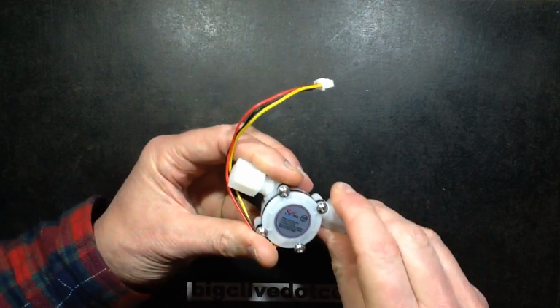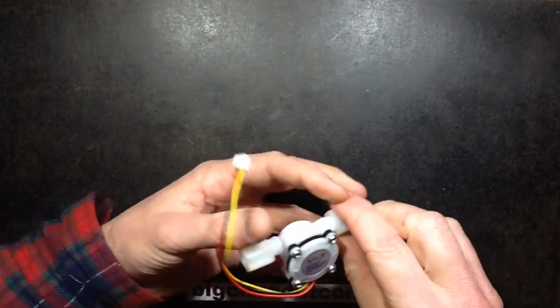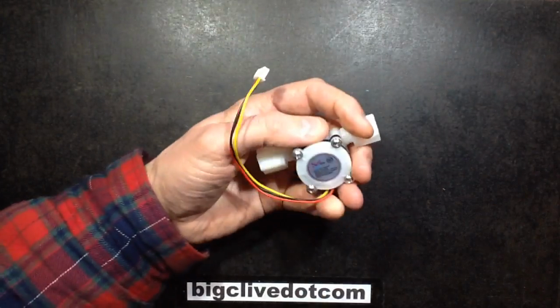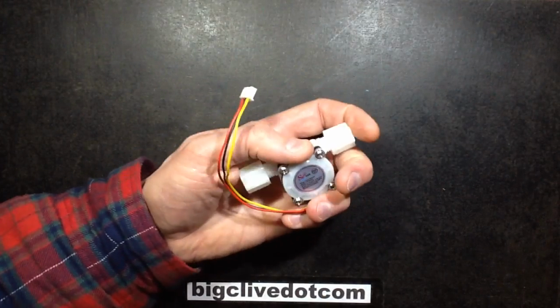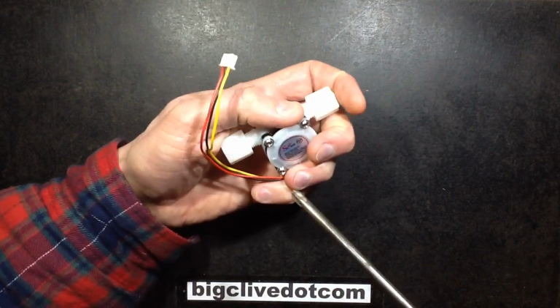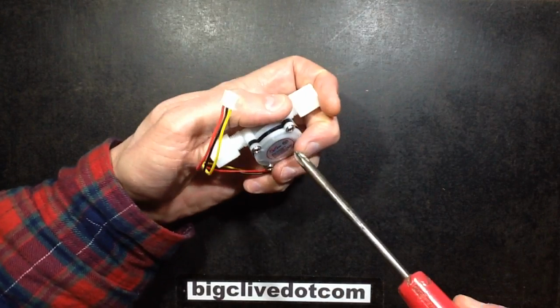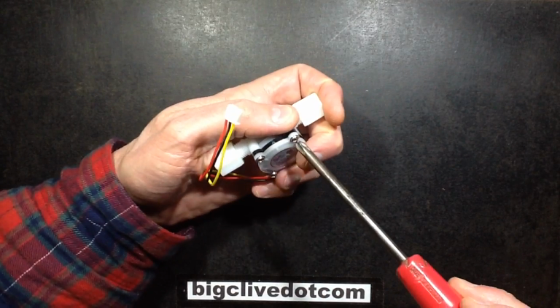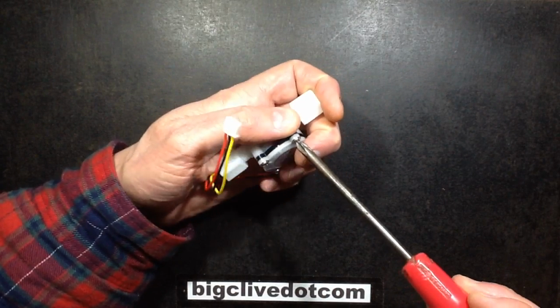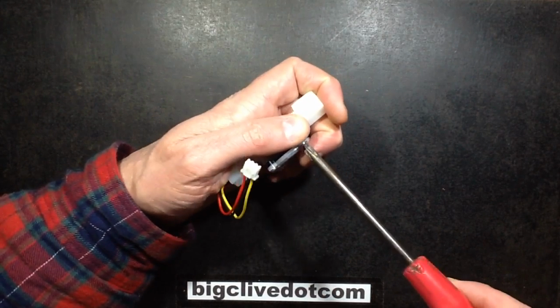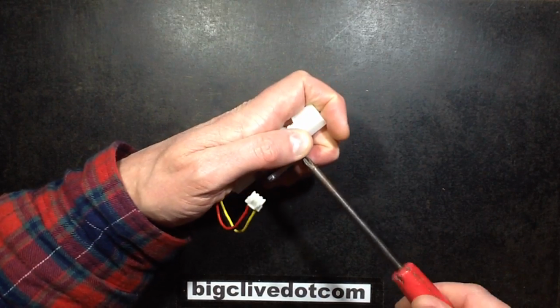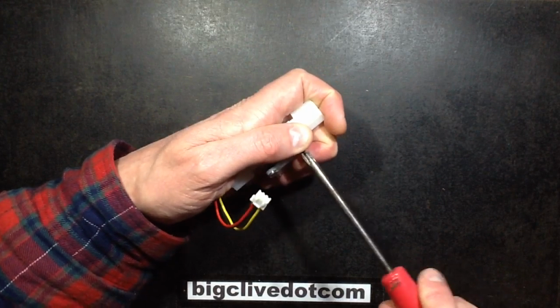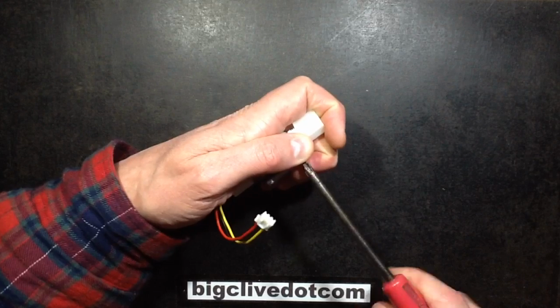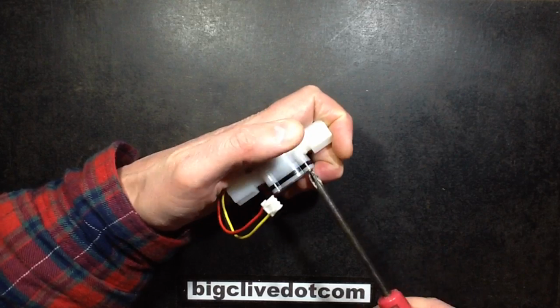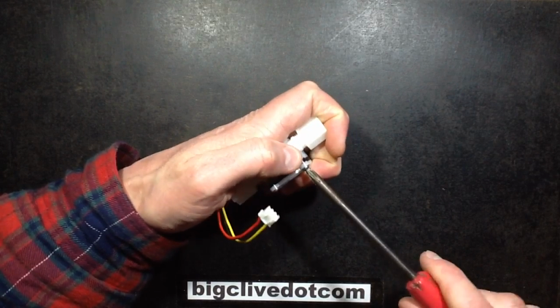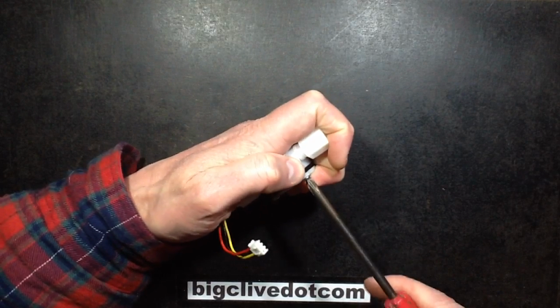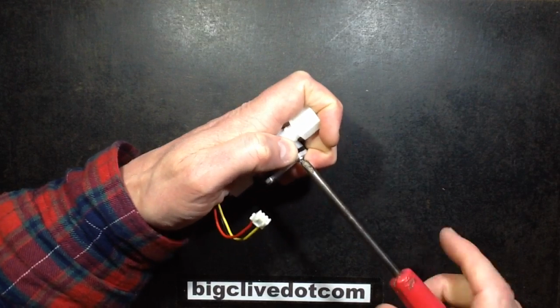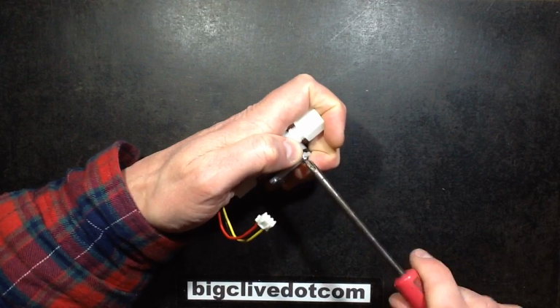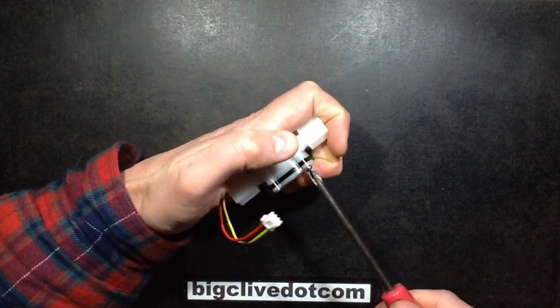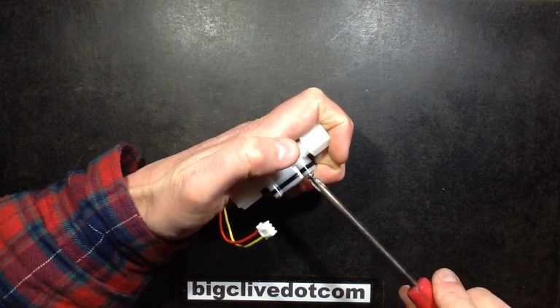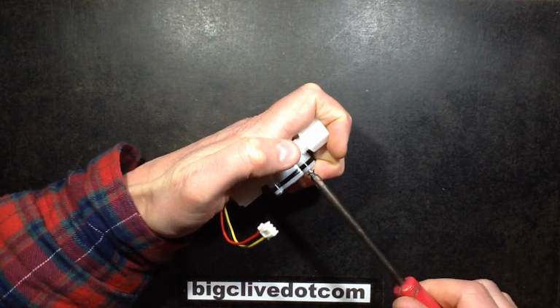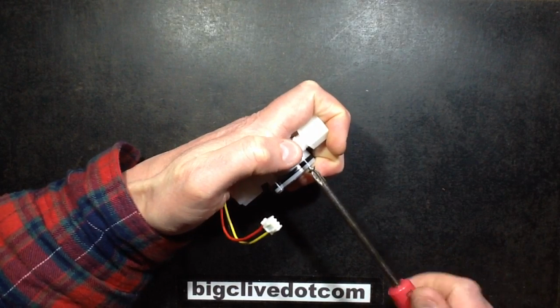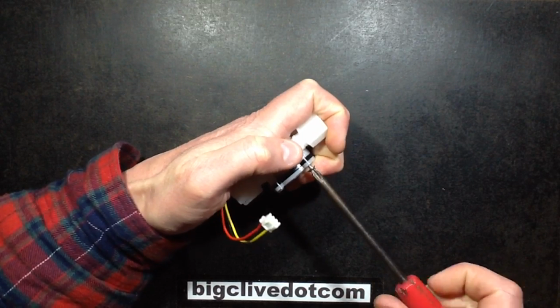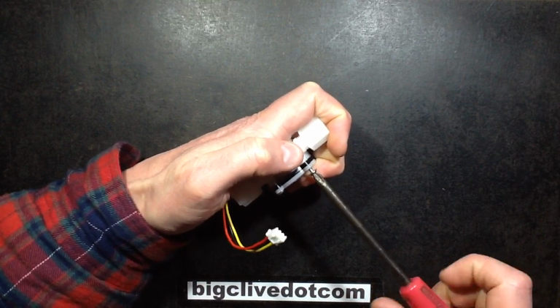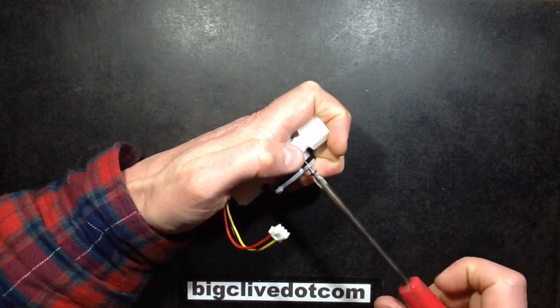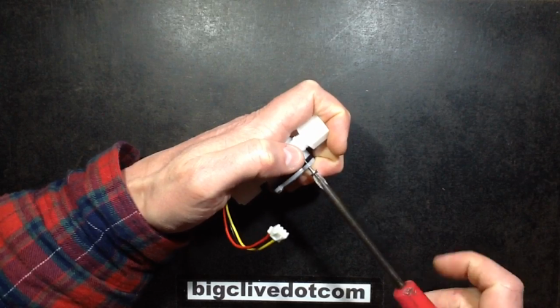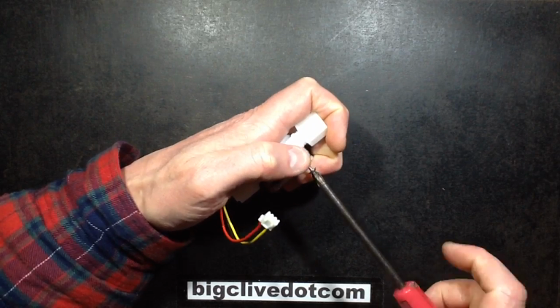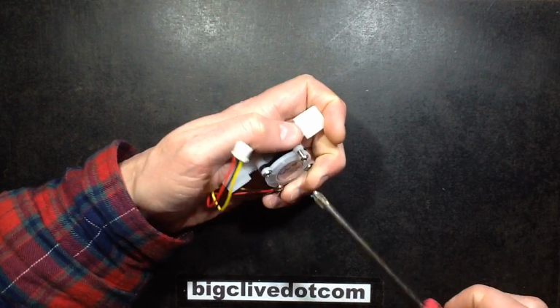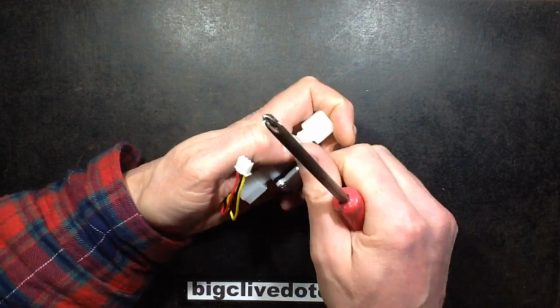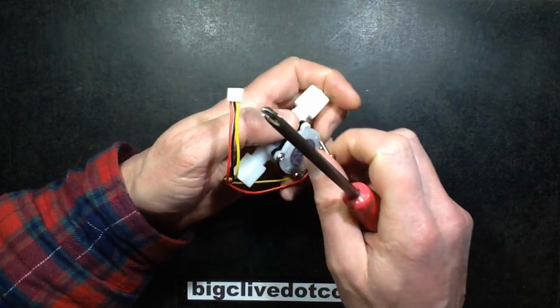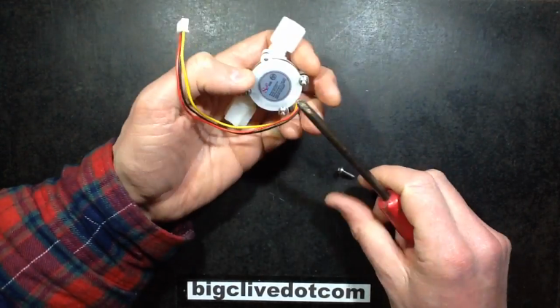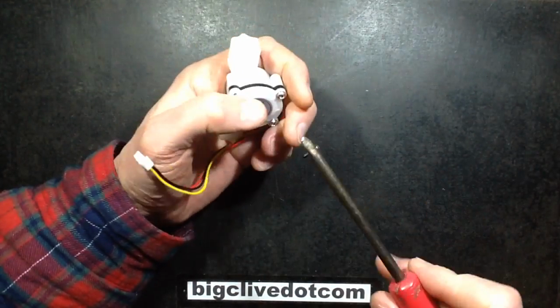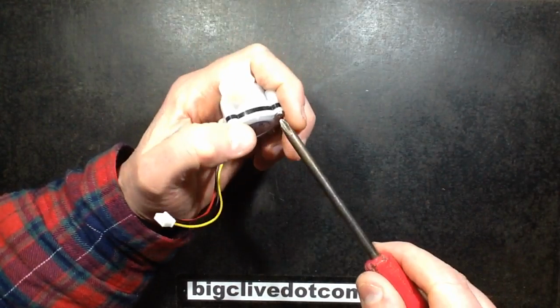So let's open it up and see what's inside — see what makes this tick. Assuming it's not glued shut. It might be glued shut, in which case it will end up possibly being a bit destructive.